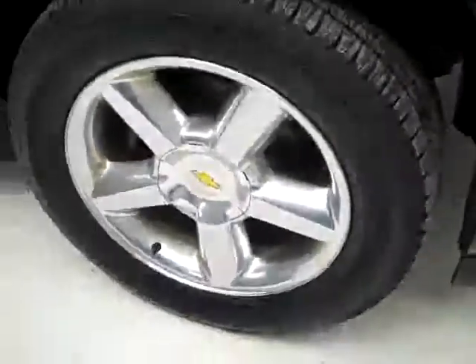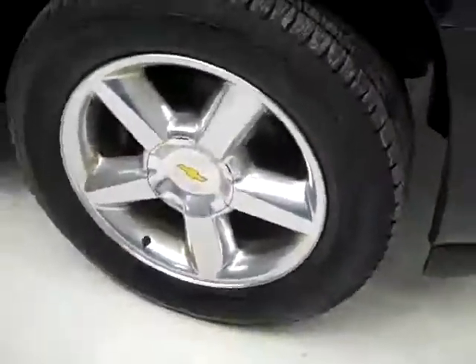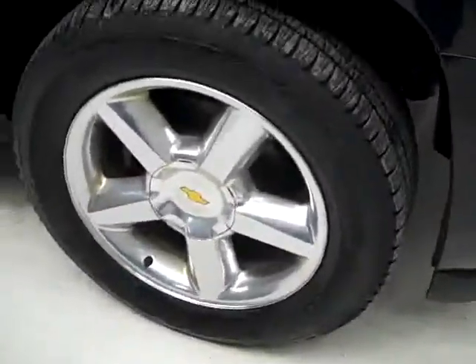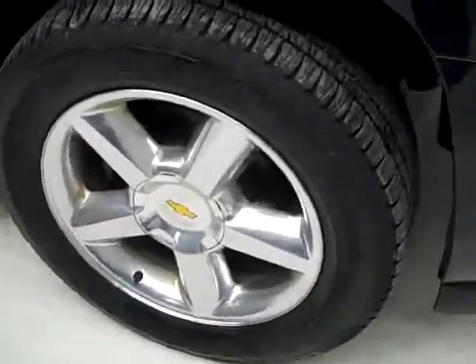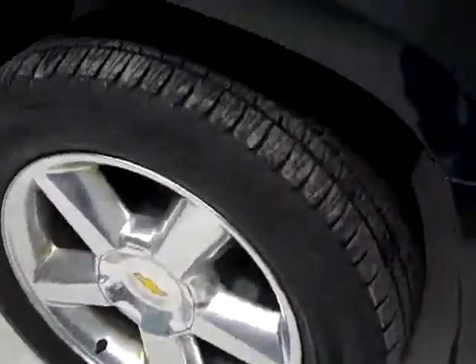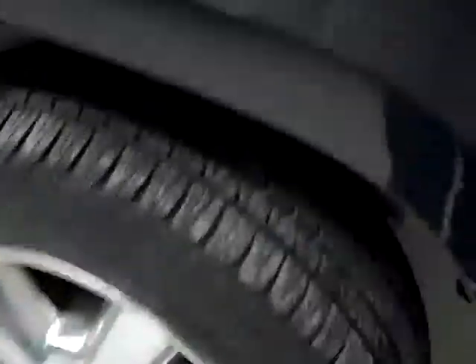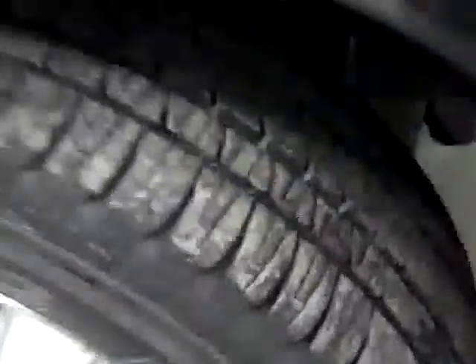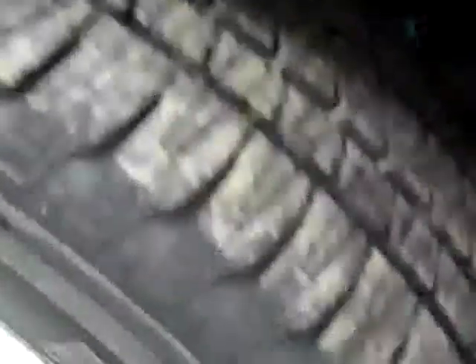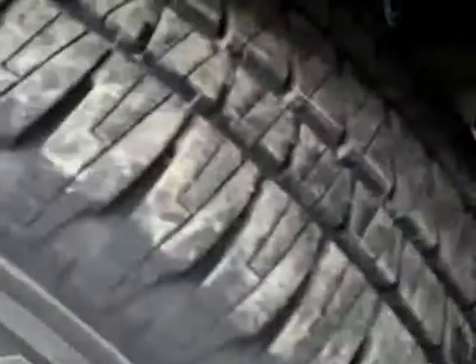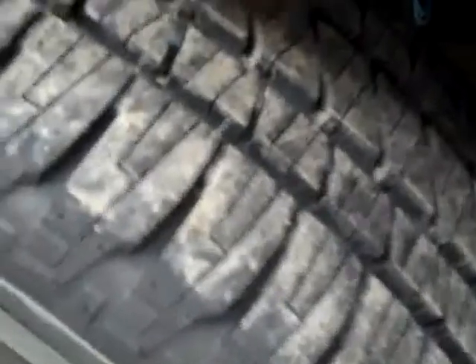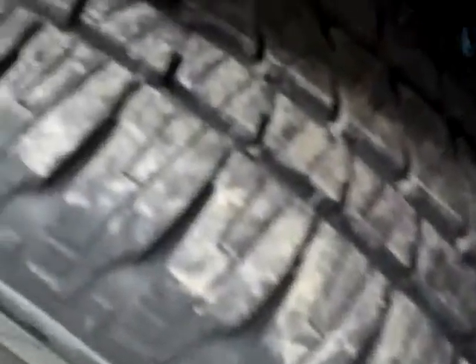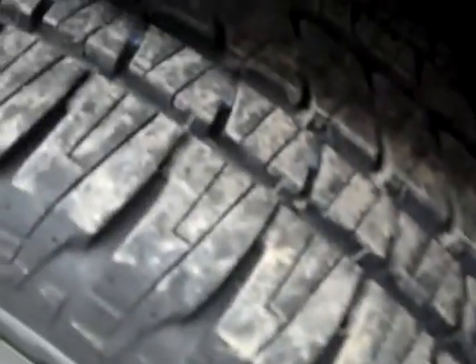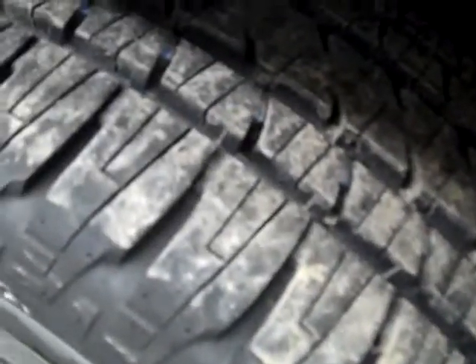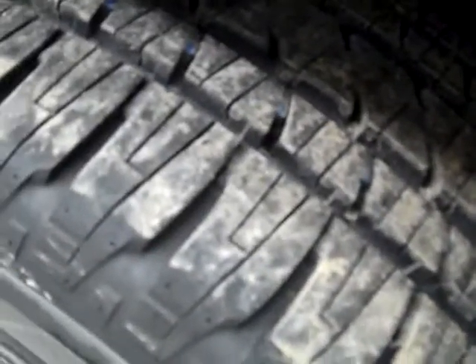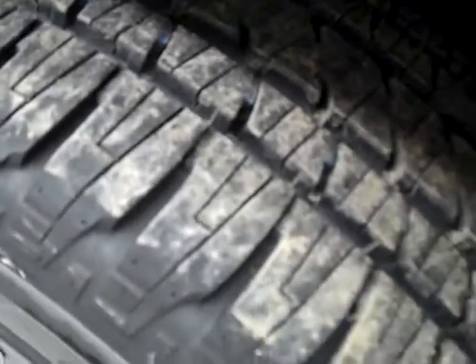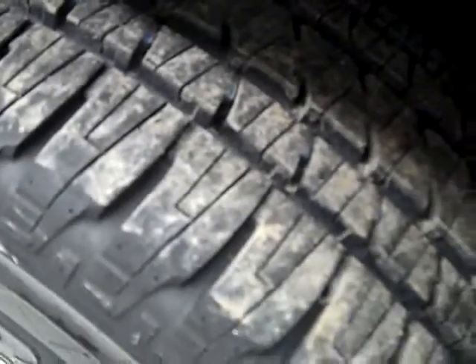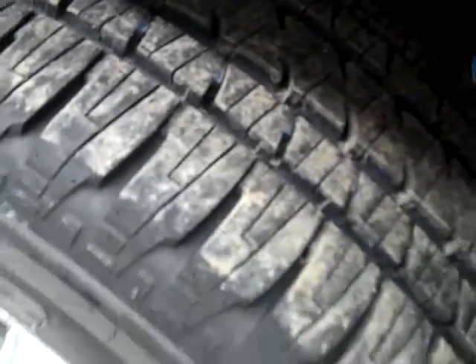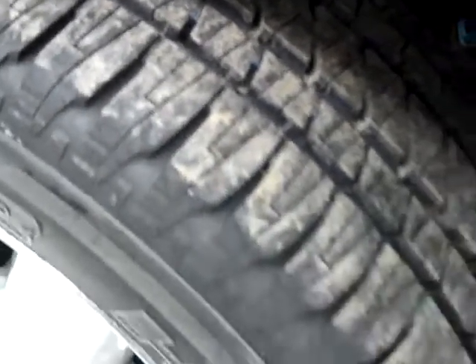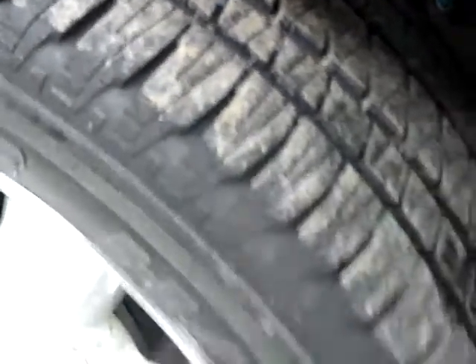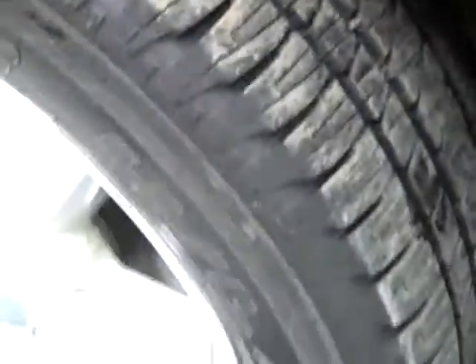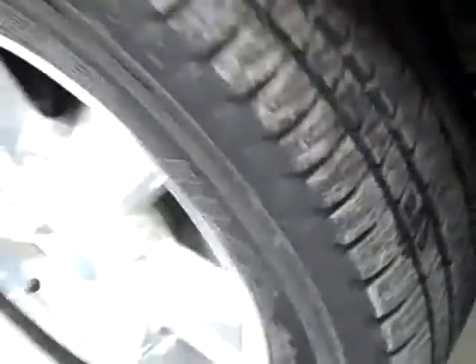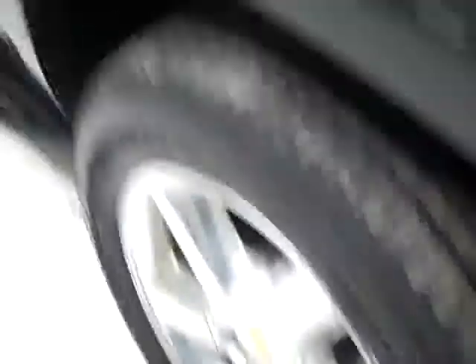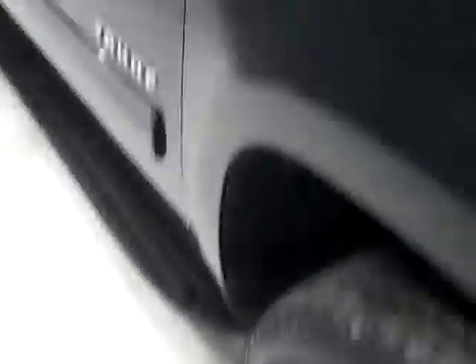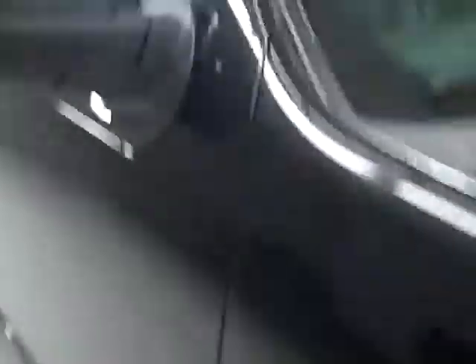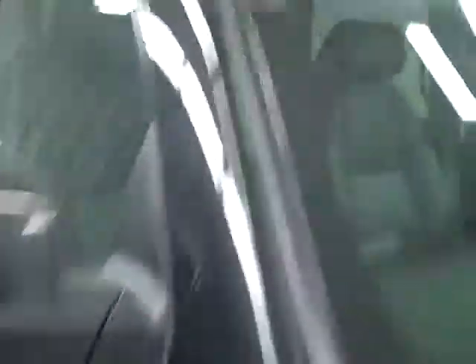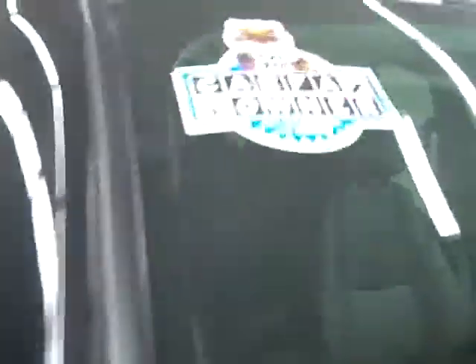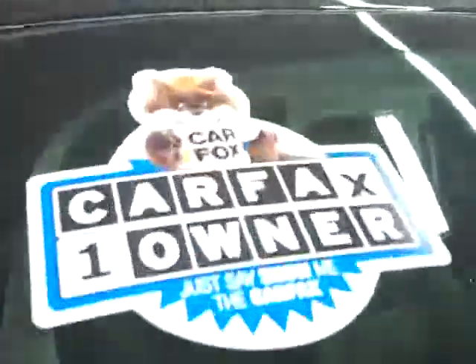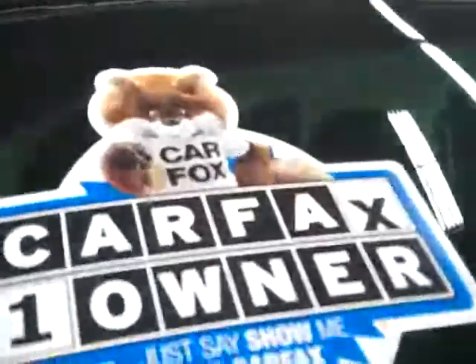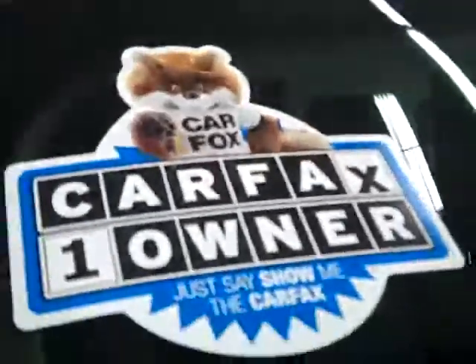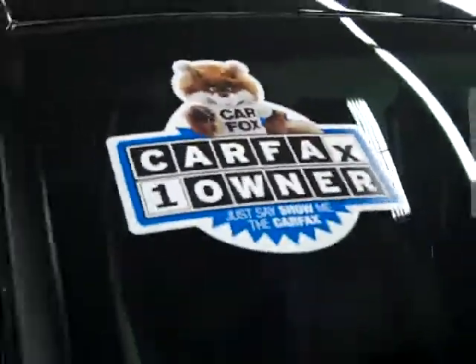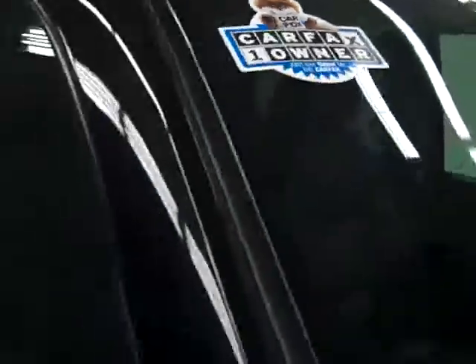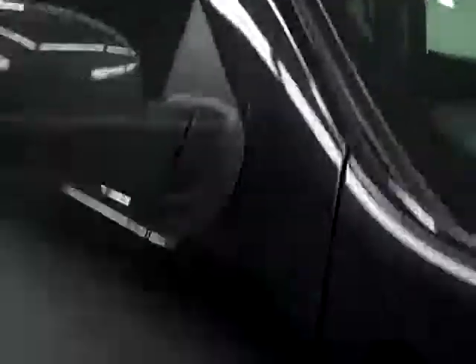These Bridgestone Dueler HL Alenza tires have close to all their tread left, I'm going to say 90% or more, after all only 9,000 miles on this vehicle, and it's a one owner vehicle with a clean Carfax.